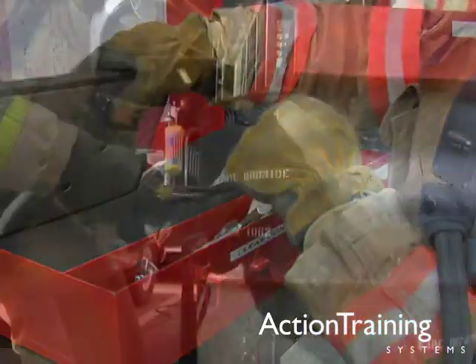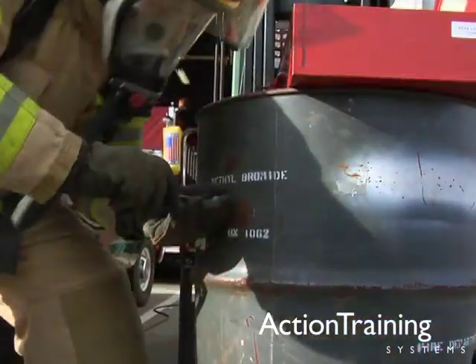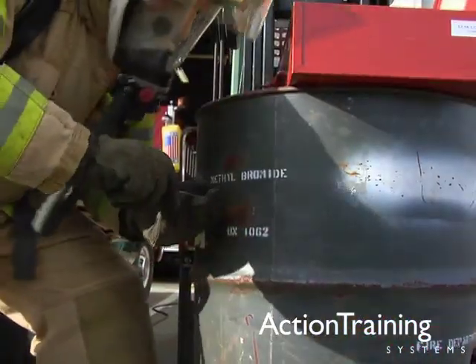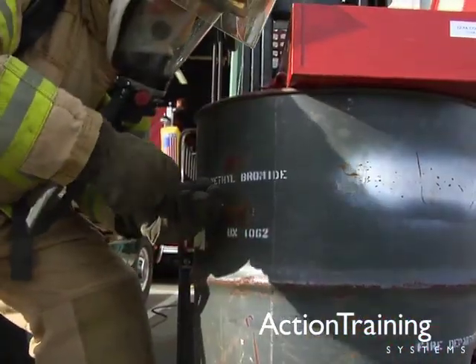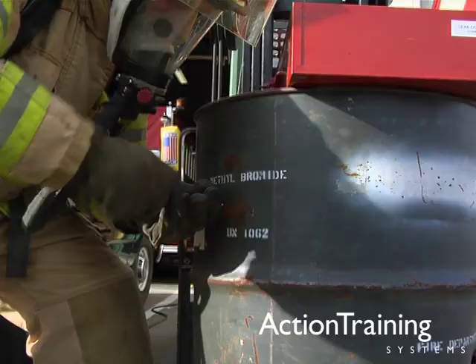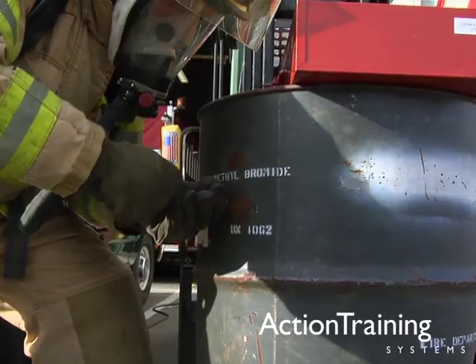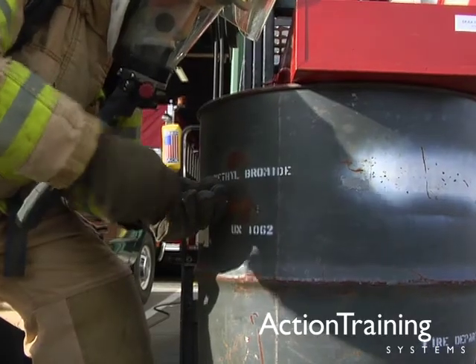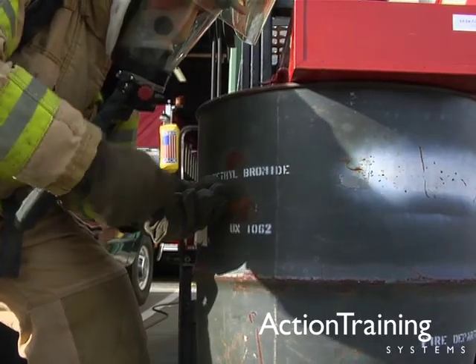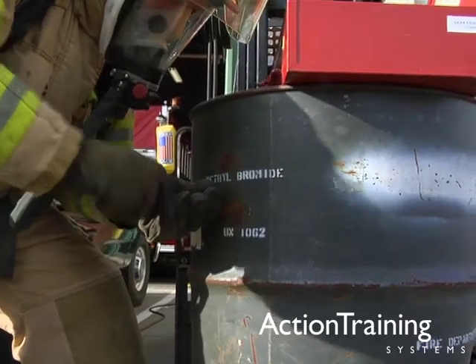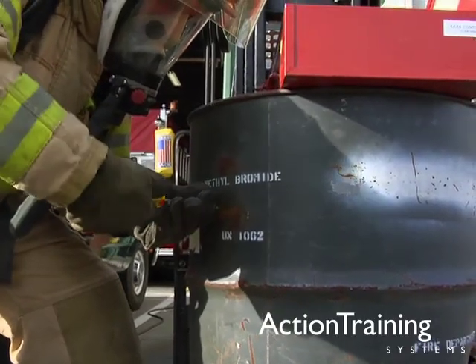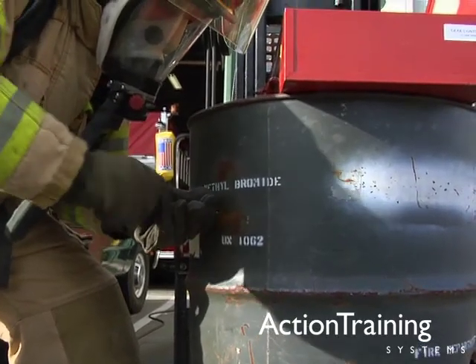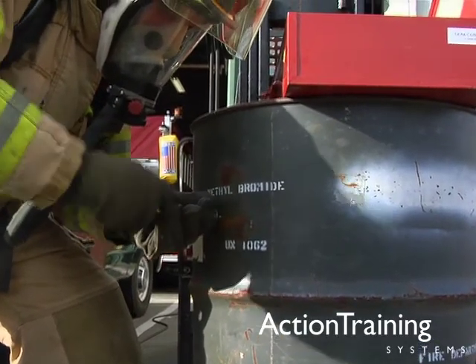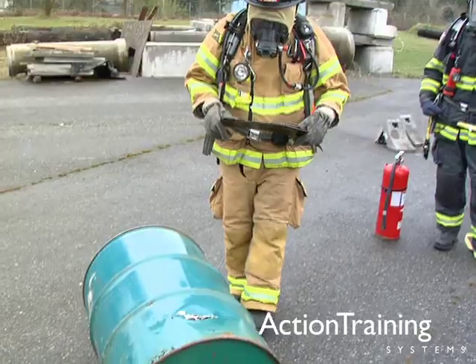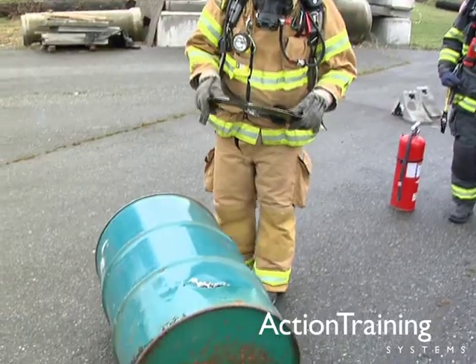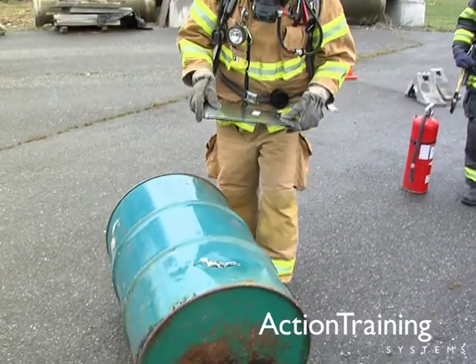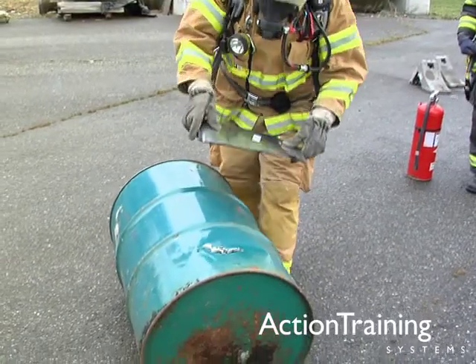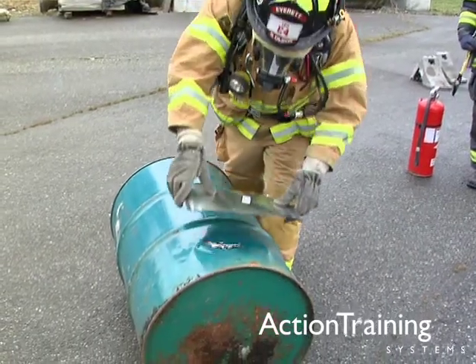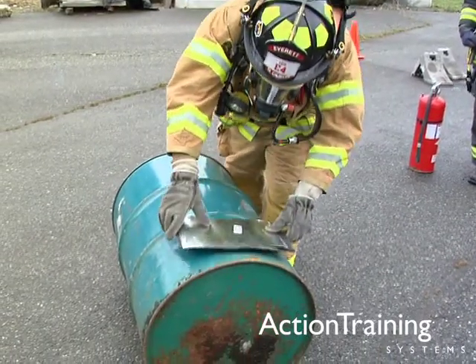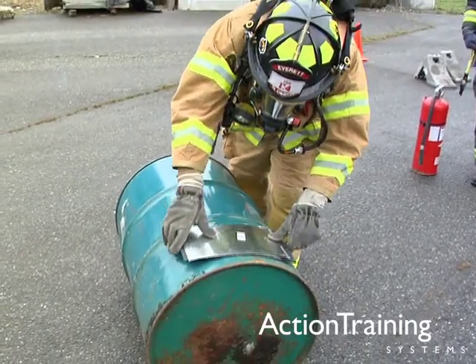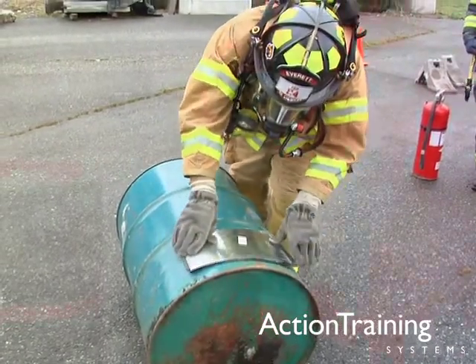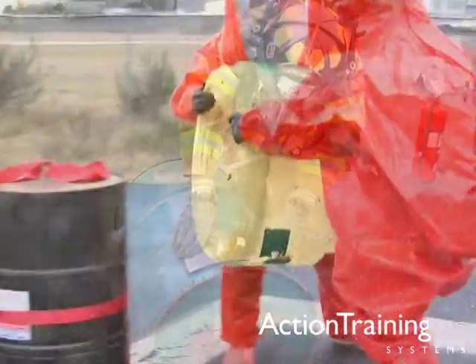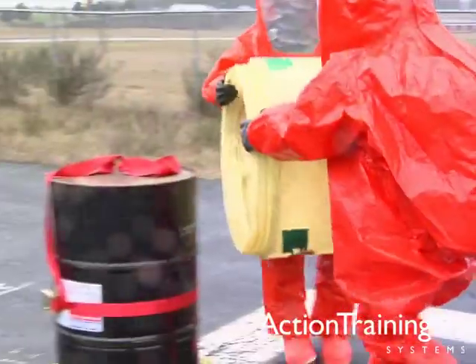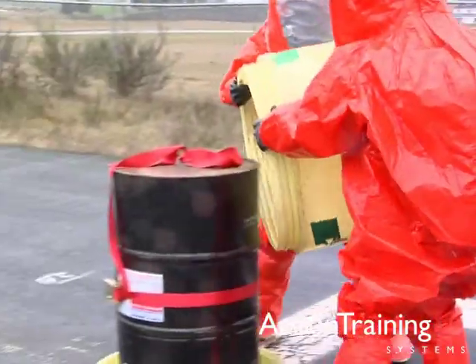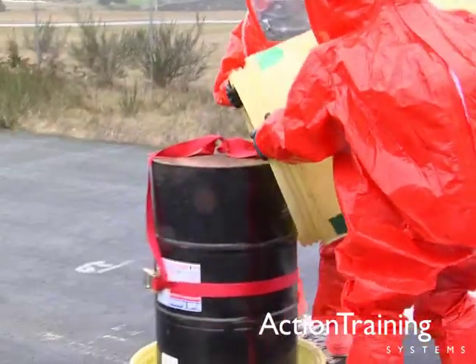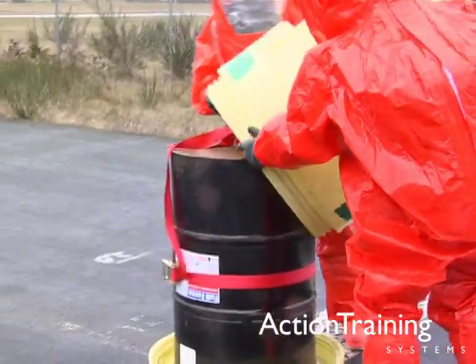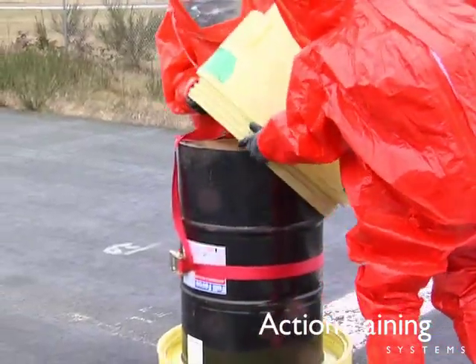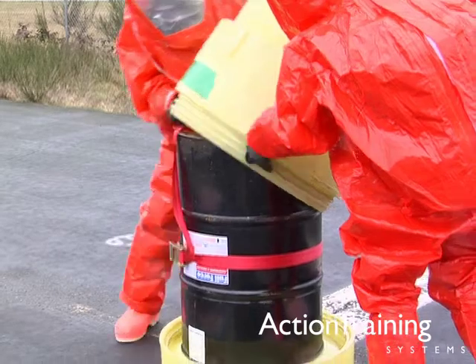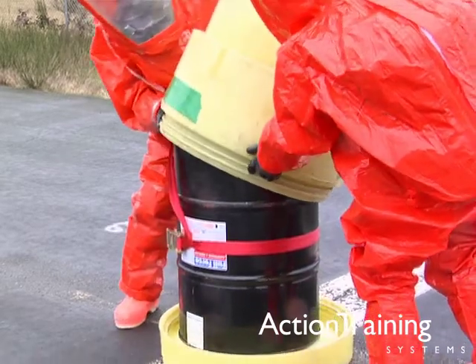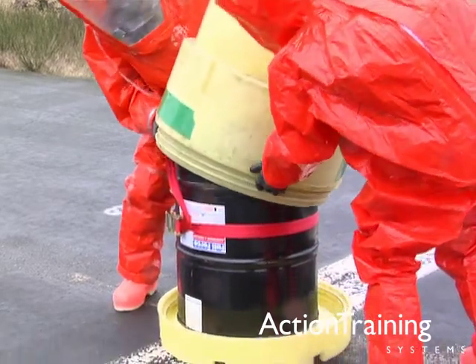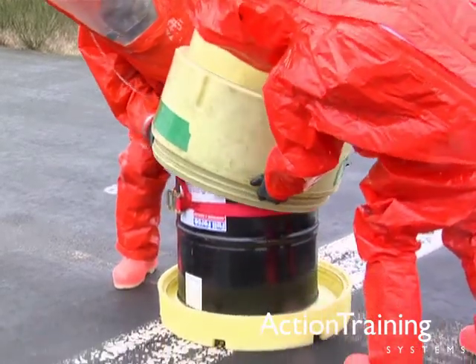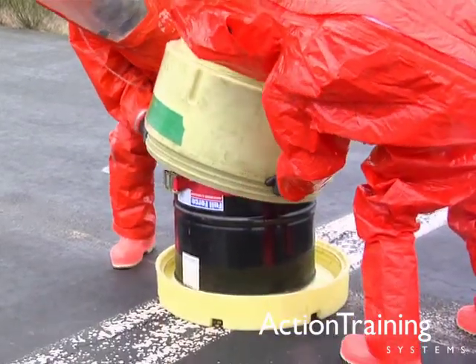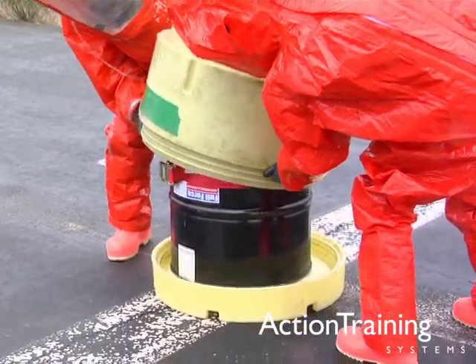We have demonstrated a variety of methods for how to plug and patch drums using a variety of tools and materials. And we have demonstrated a variety of methods of overpacking a patched drum.